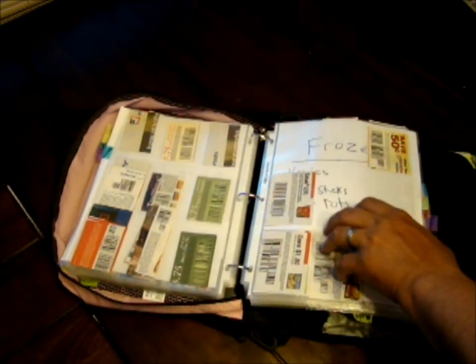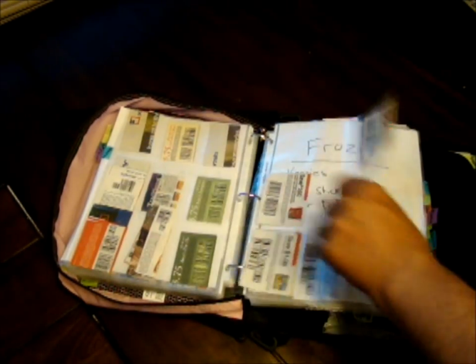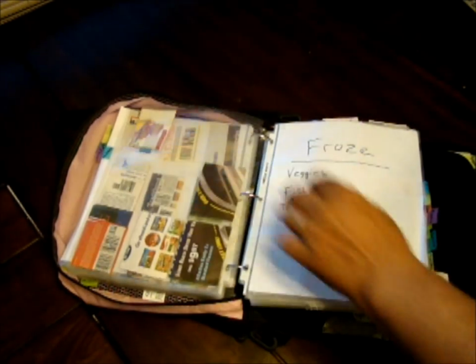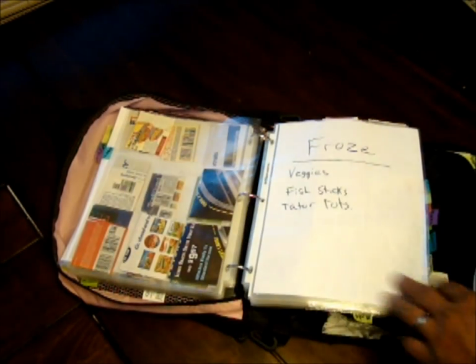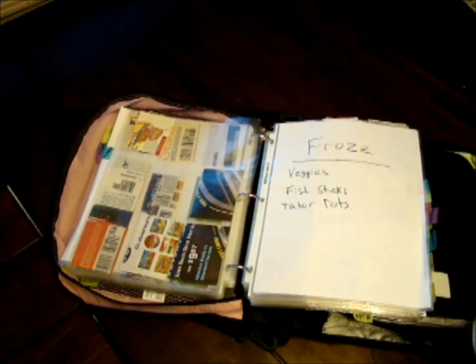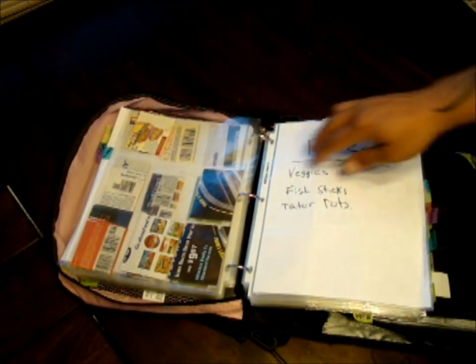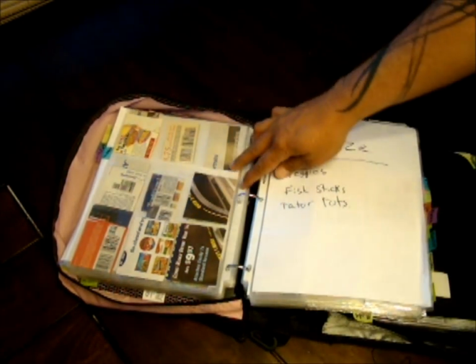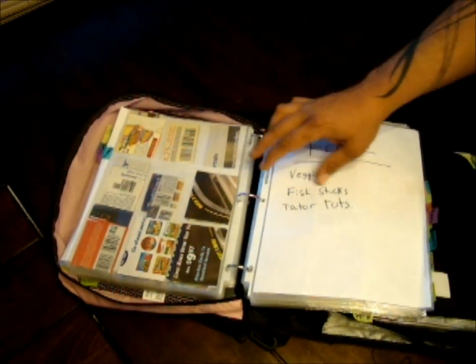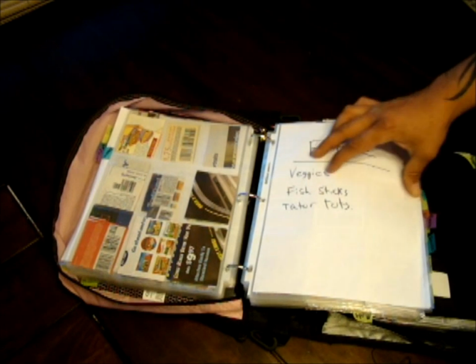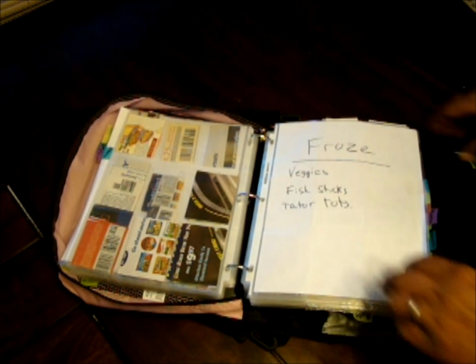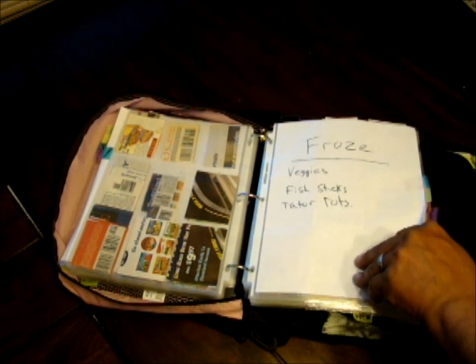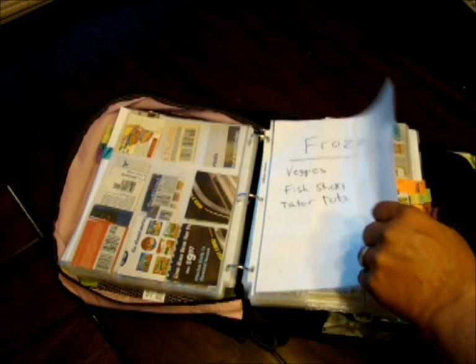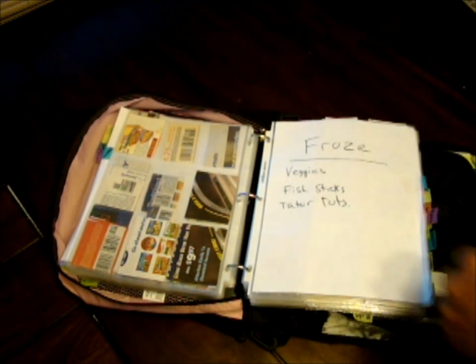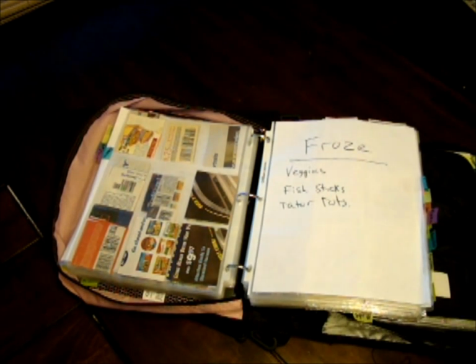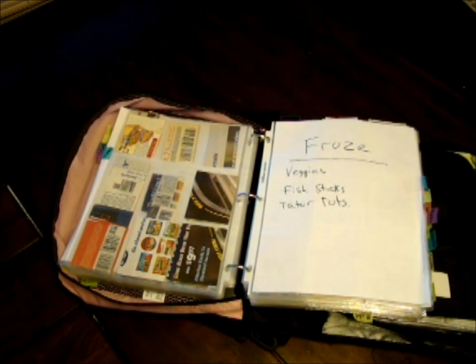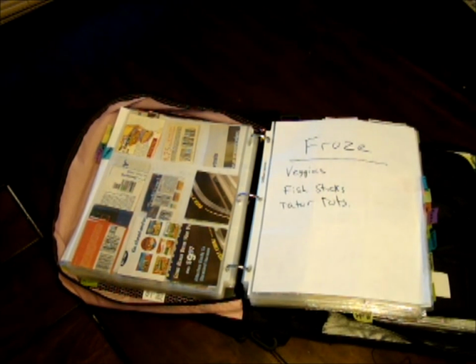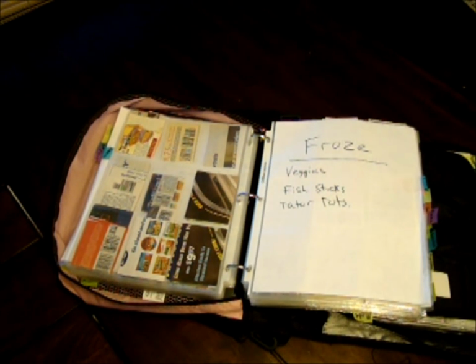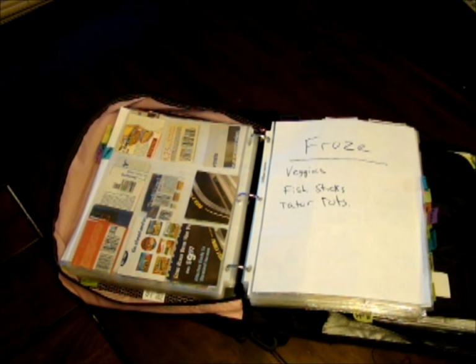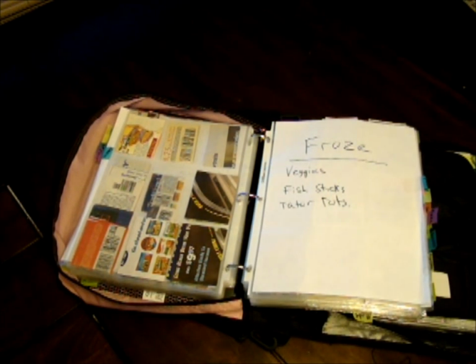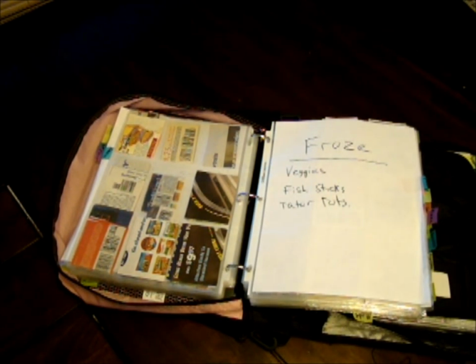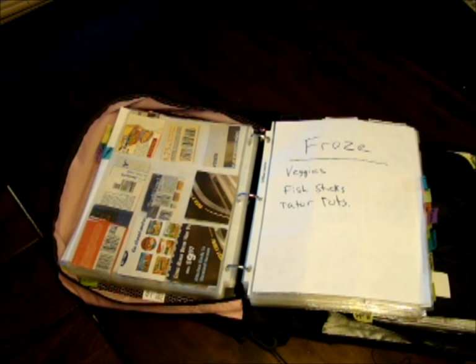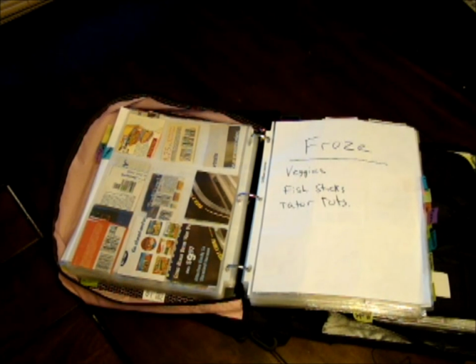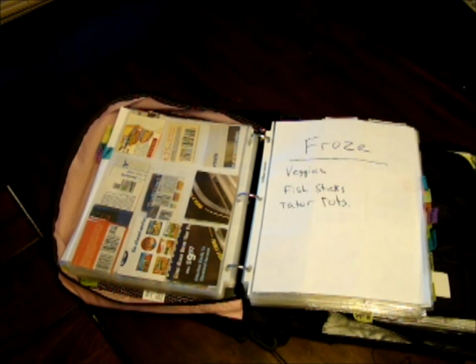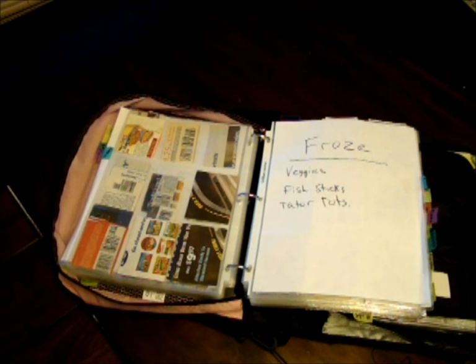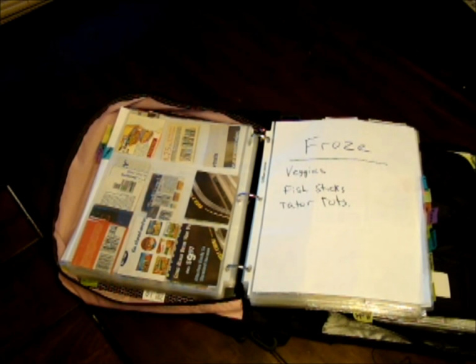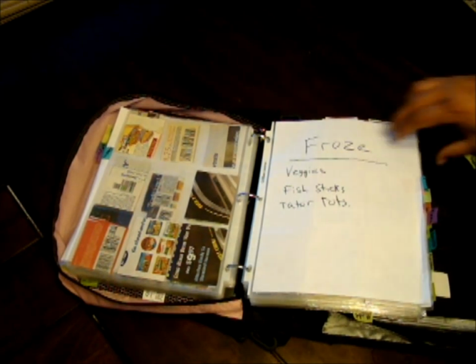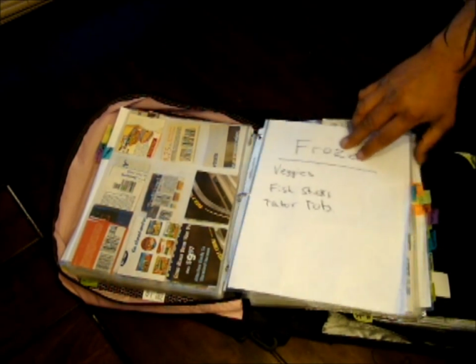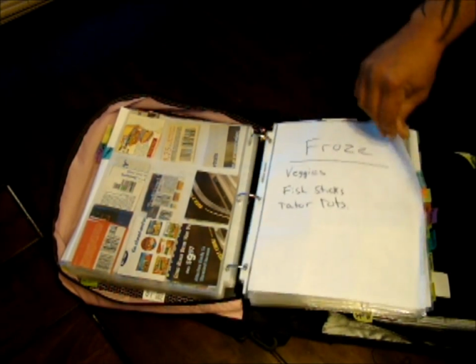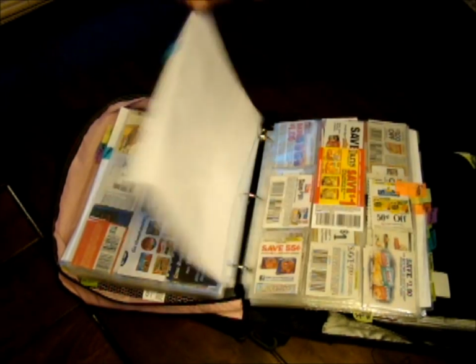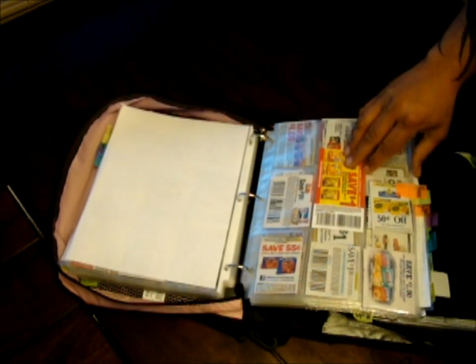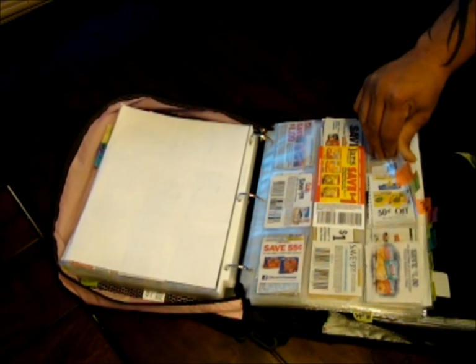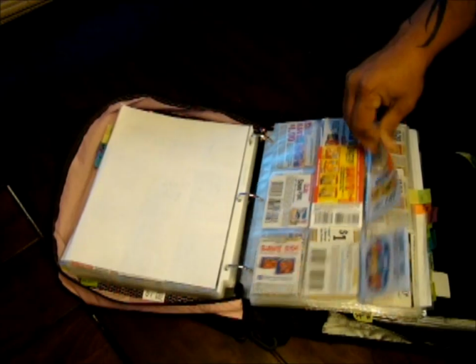Next is frozen — vegetables, fish sticks, tater tots, pretty much anything that's usually in a bag, except for meat. Things I can throw in the freezer.